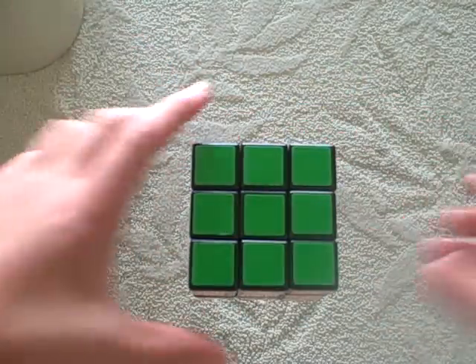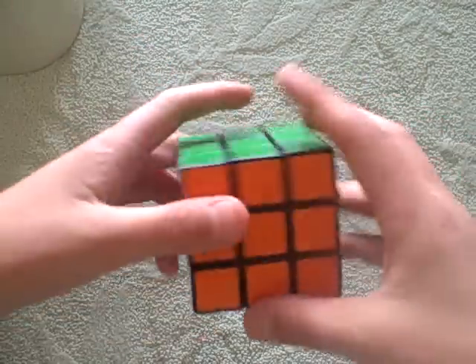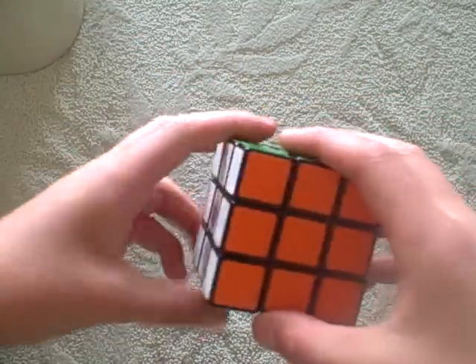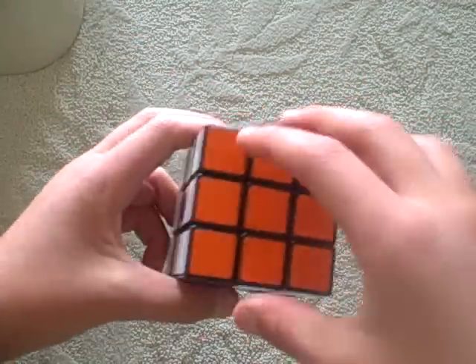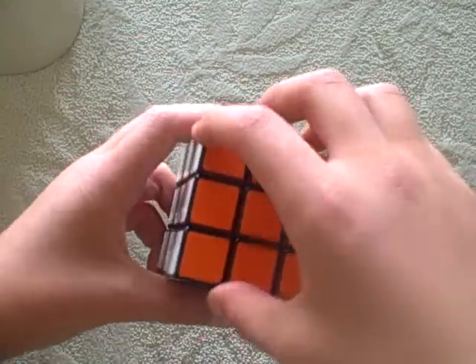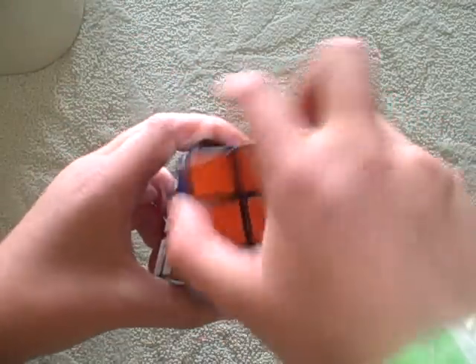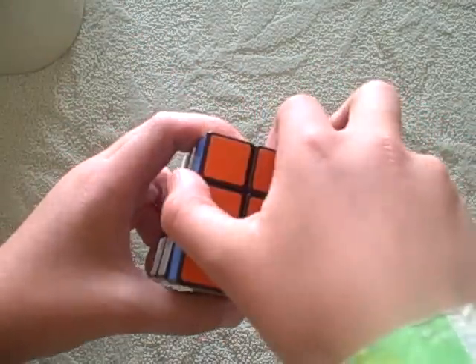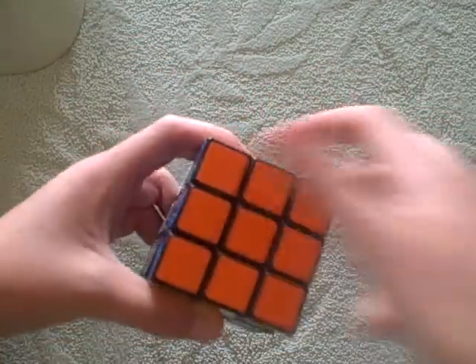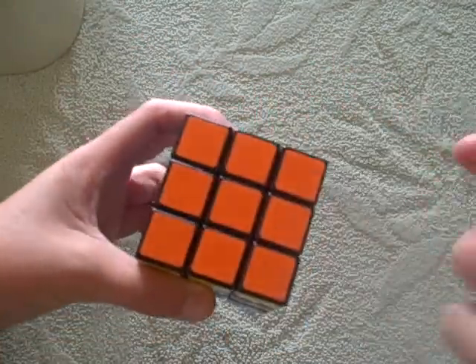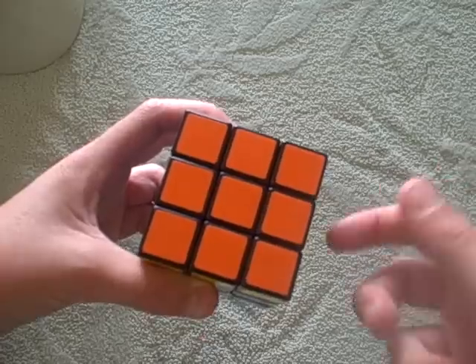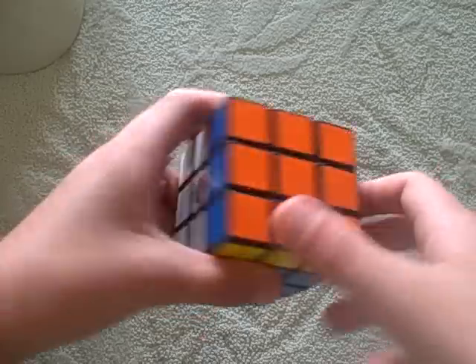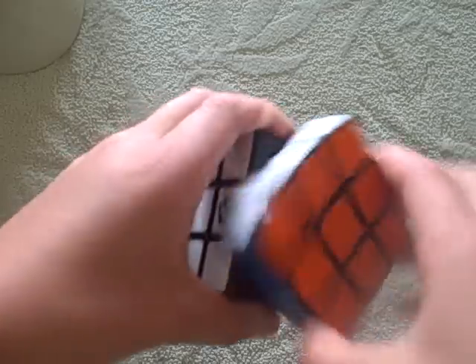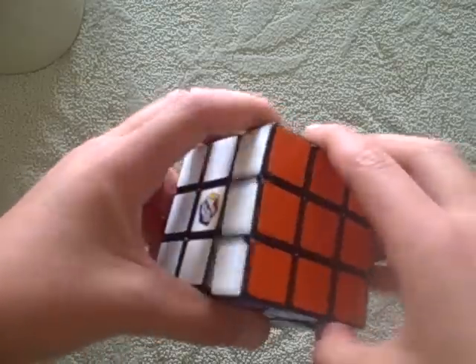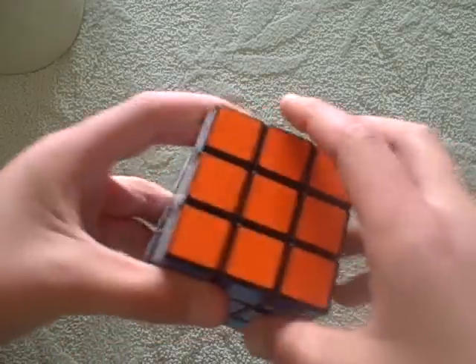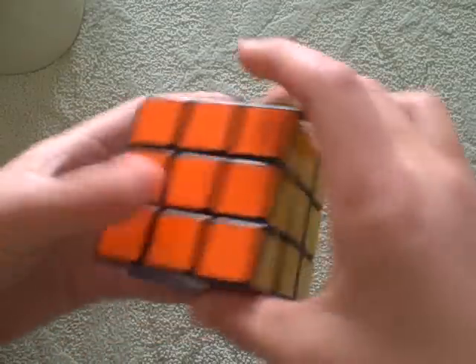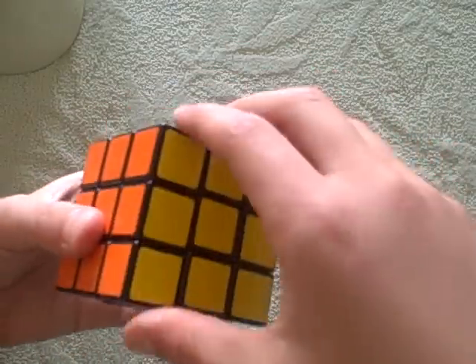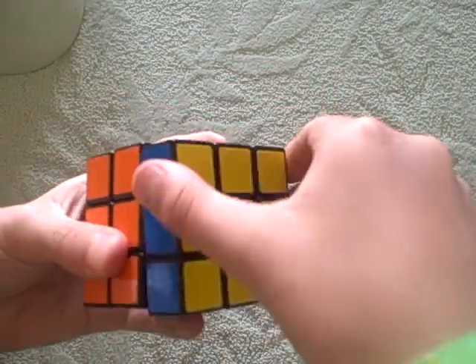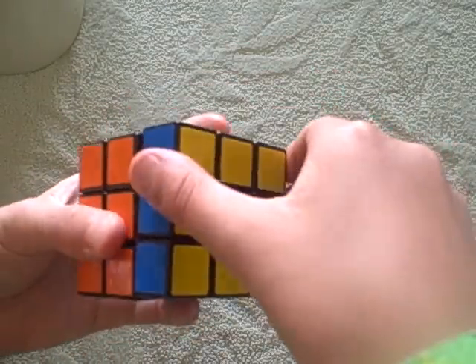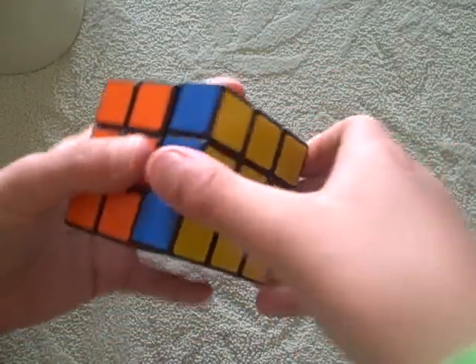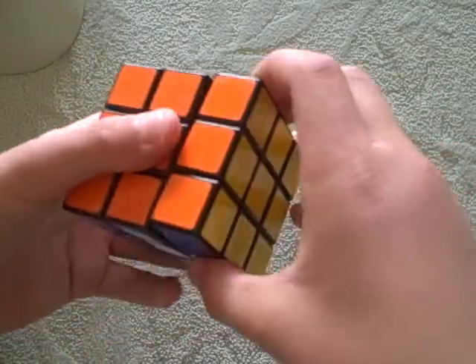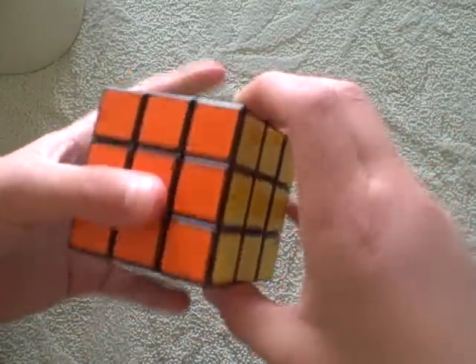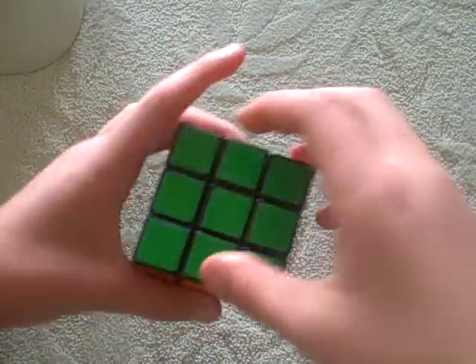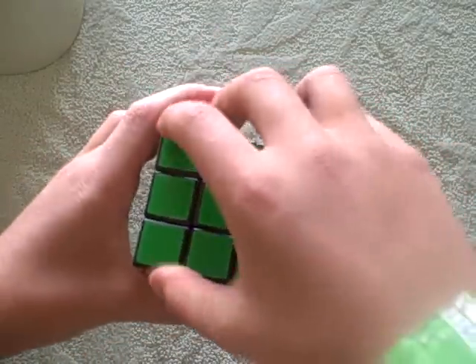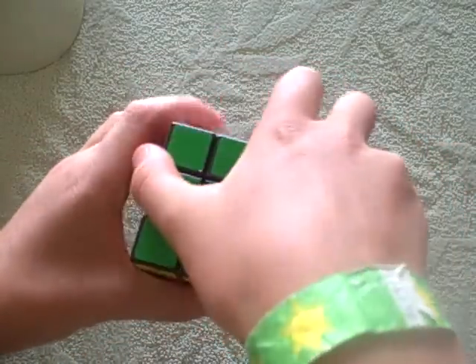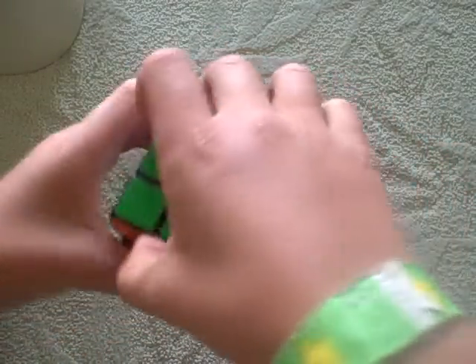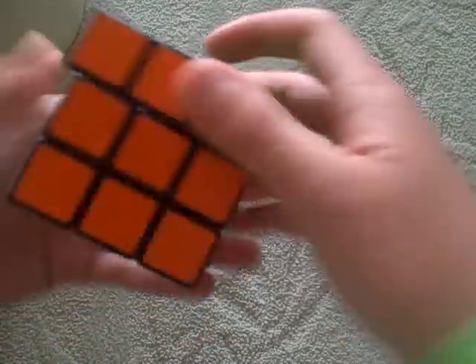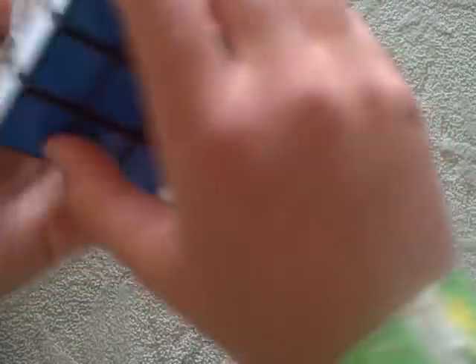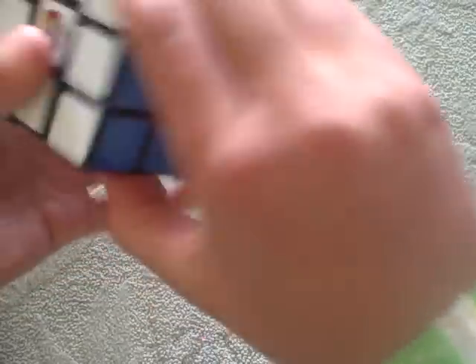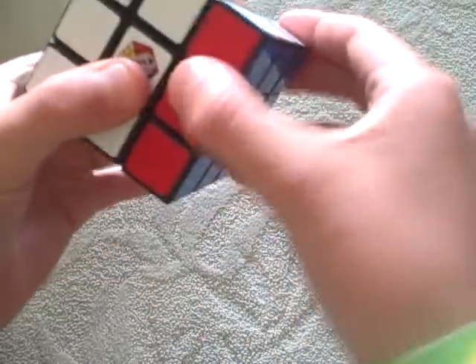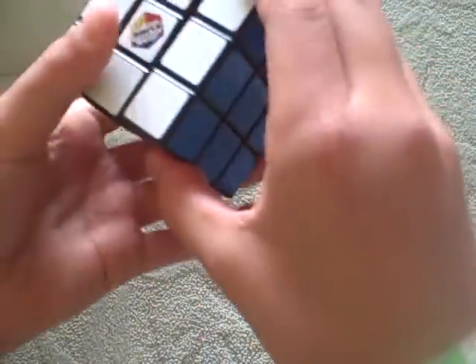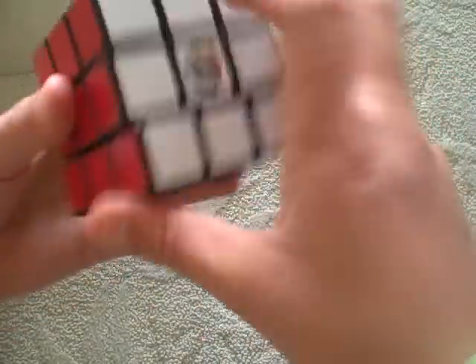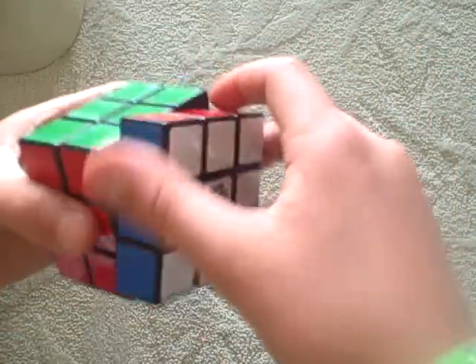When I say front, you move the front side clockwise as if you were facing it. Right, as if you were facing it. Up, down, left.